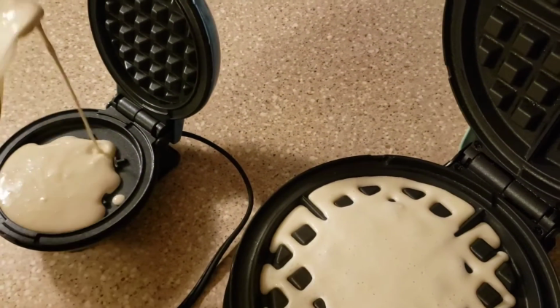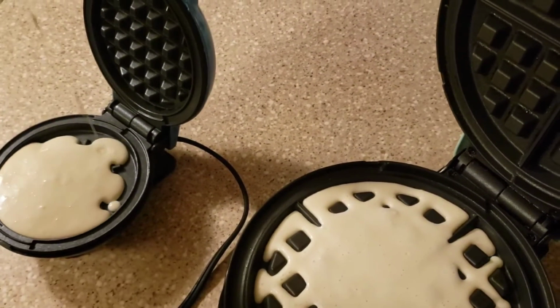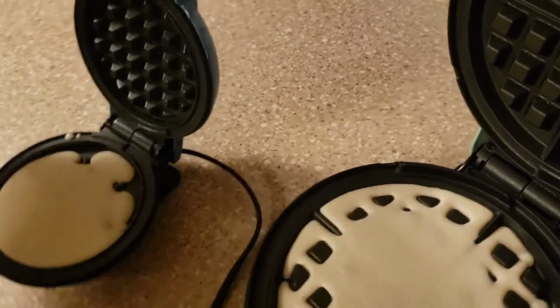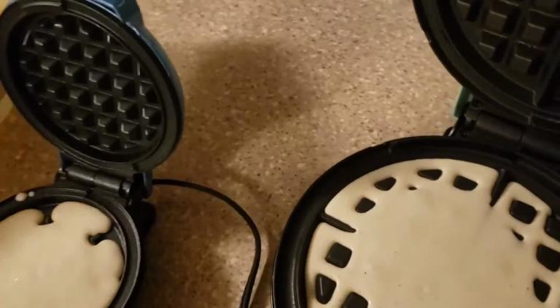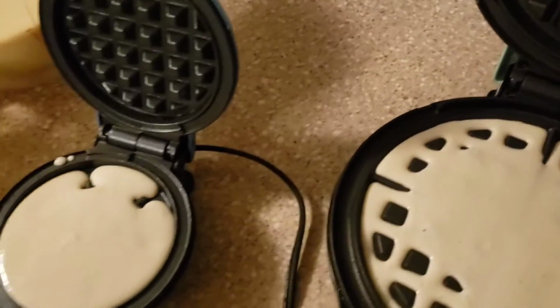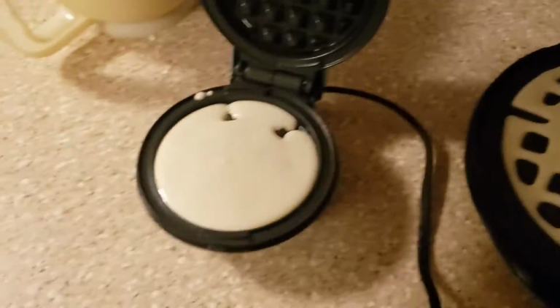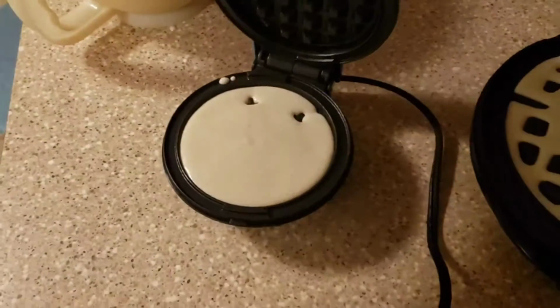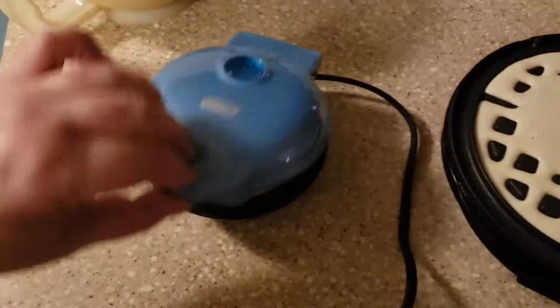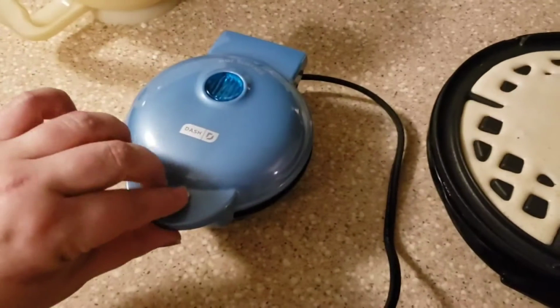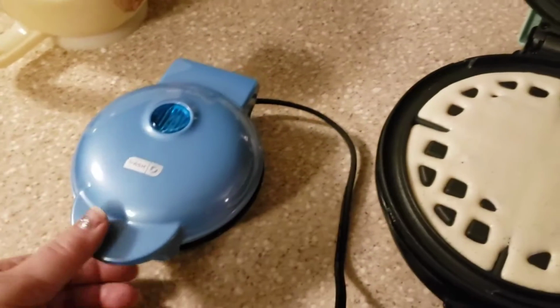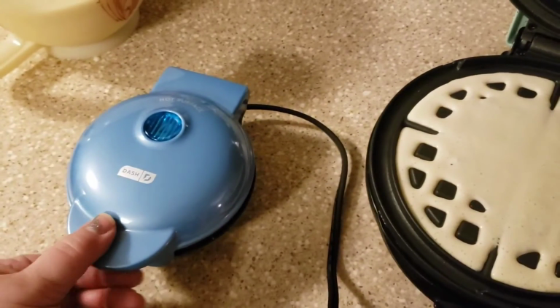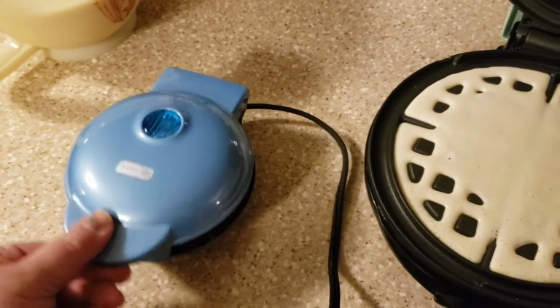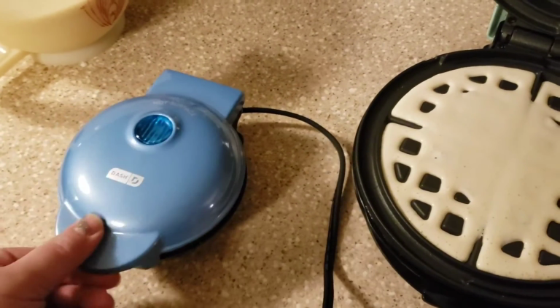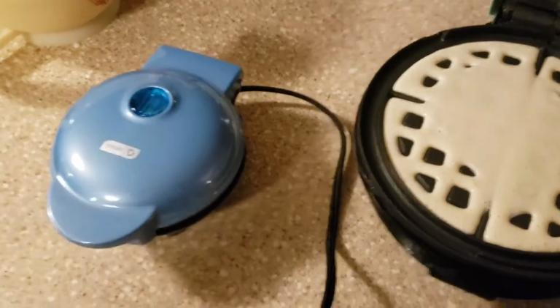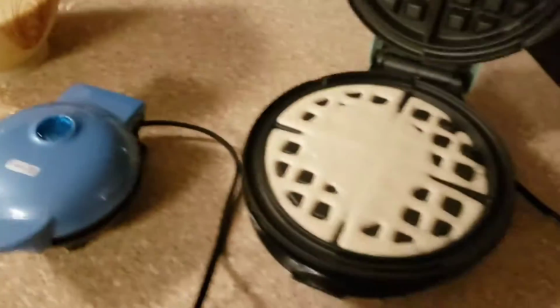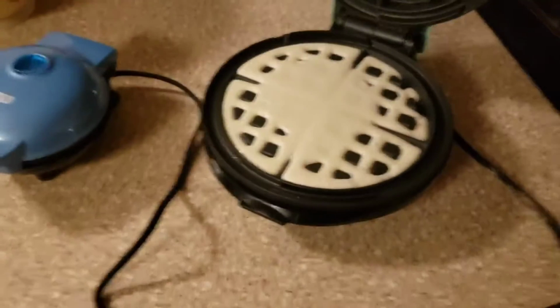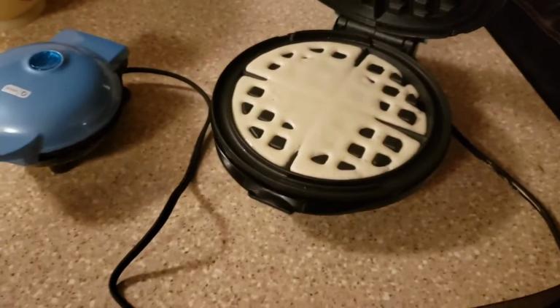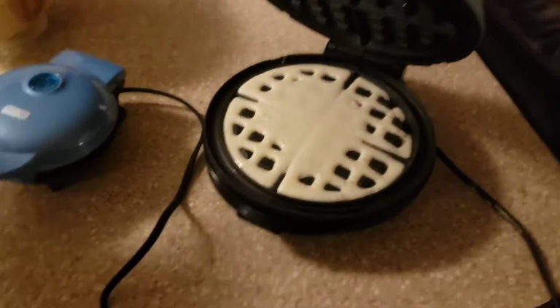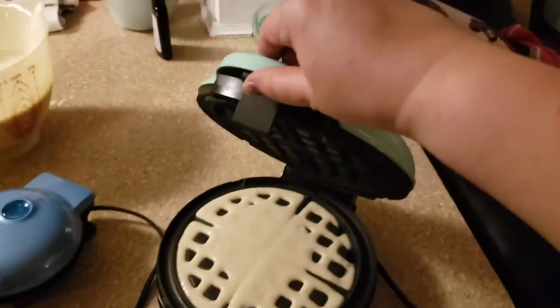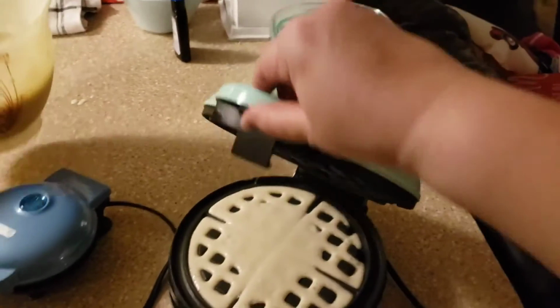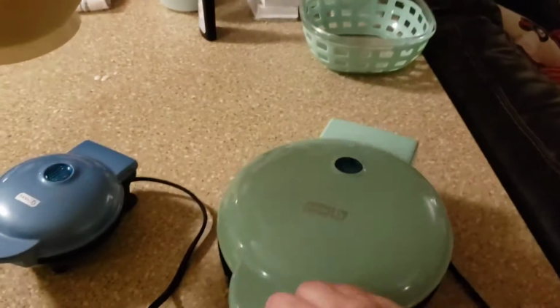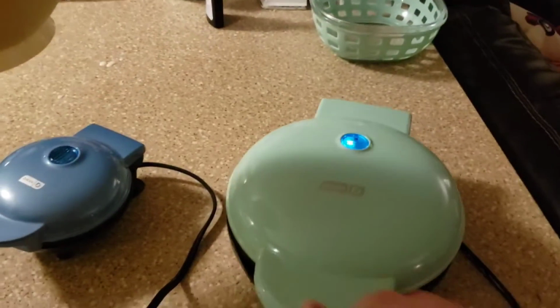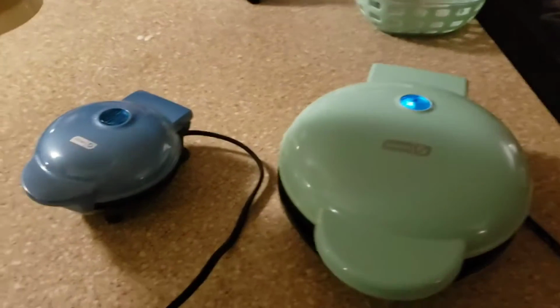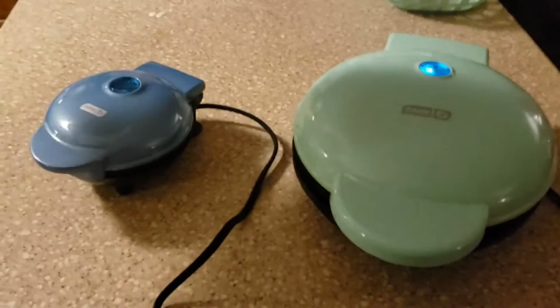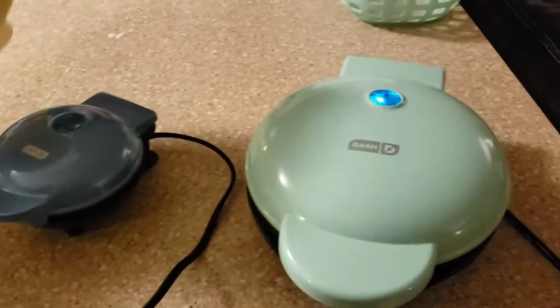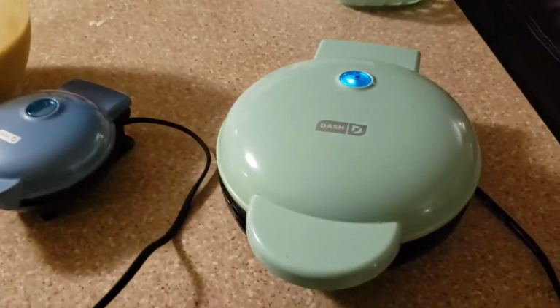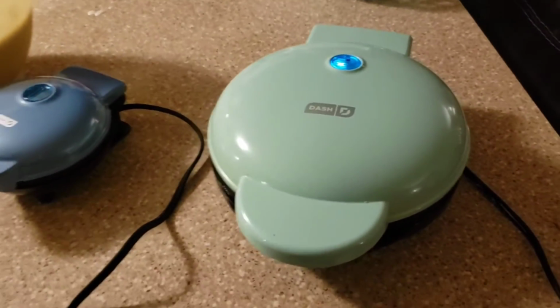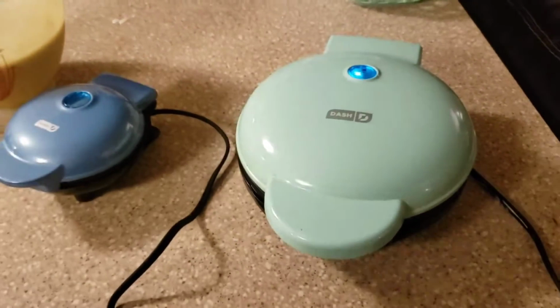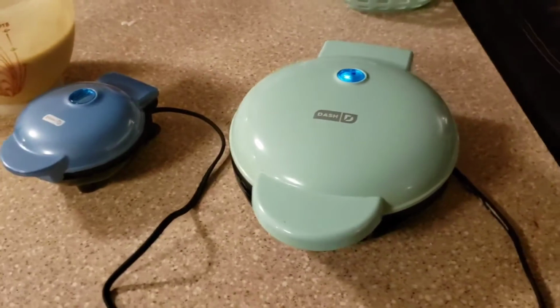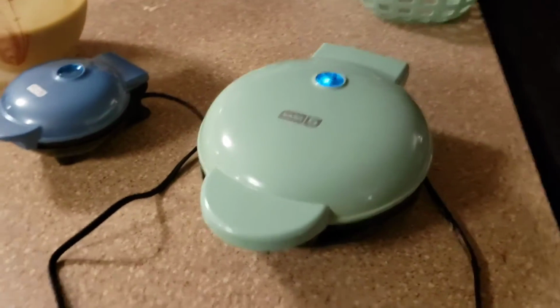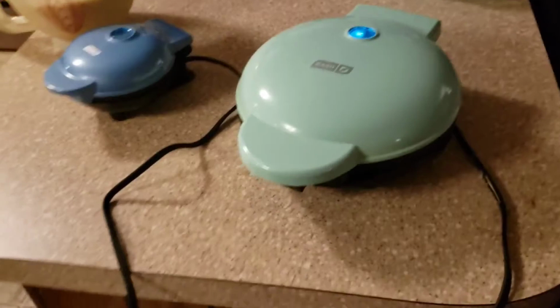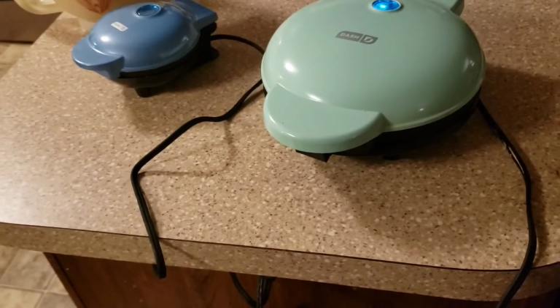With these you don't need a lot of batter because it will overflow. This one has a little clicky latch. We will let them cook.